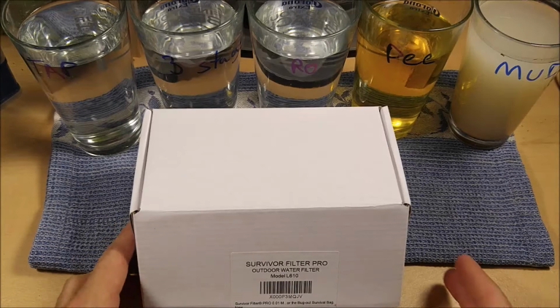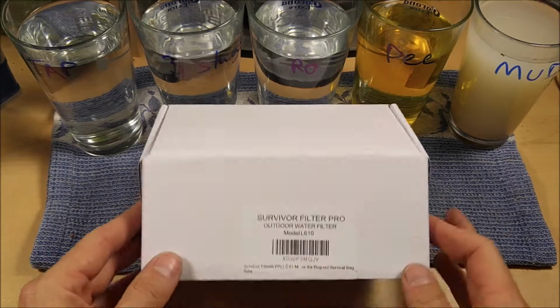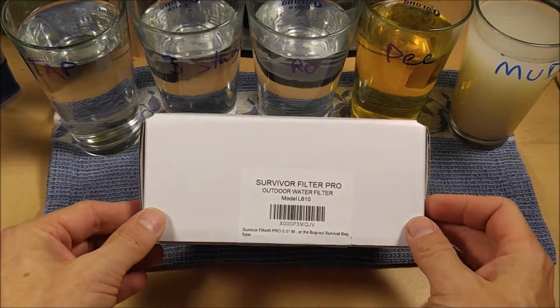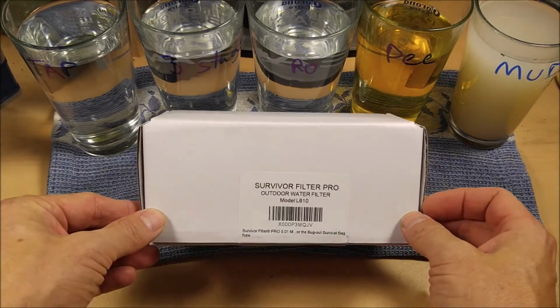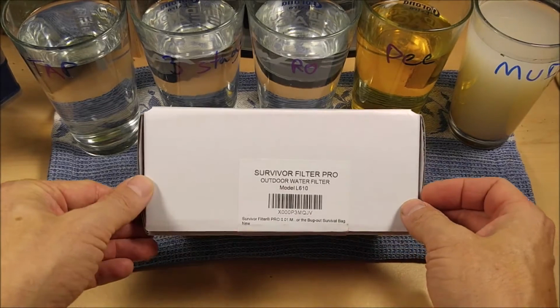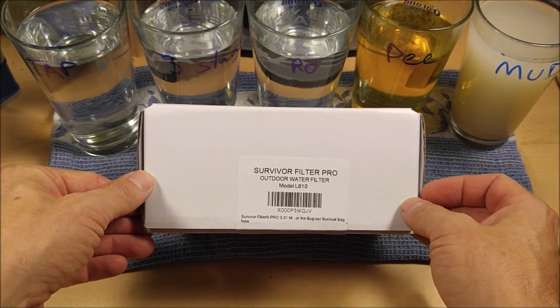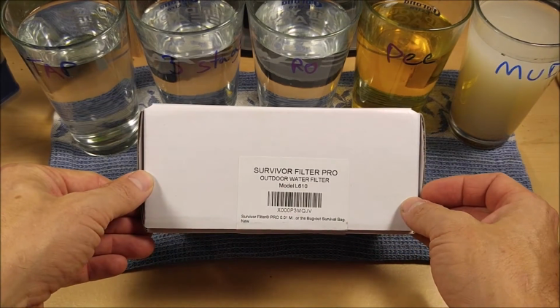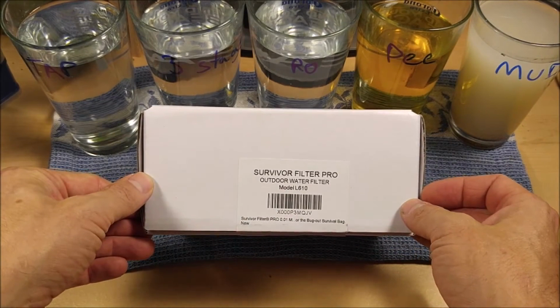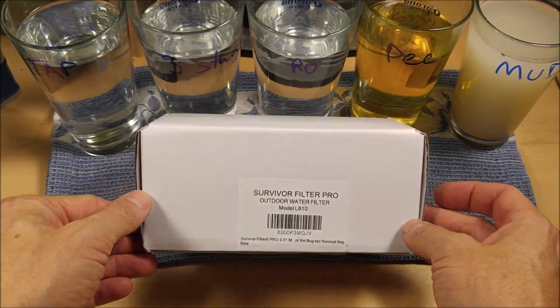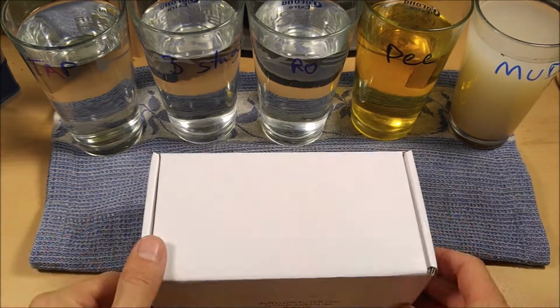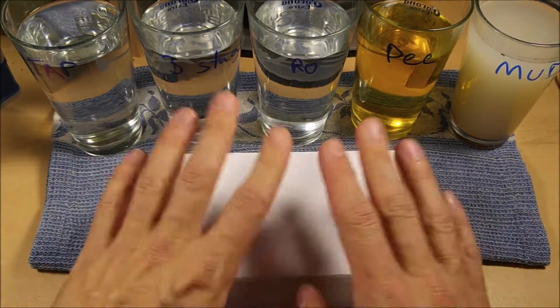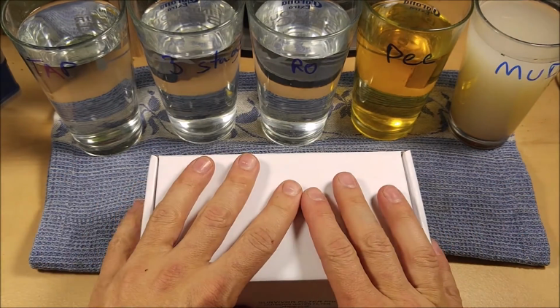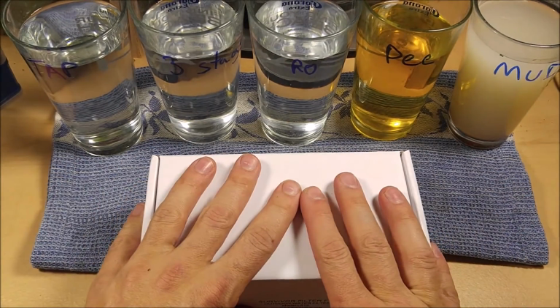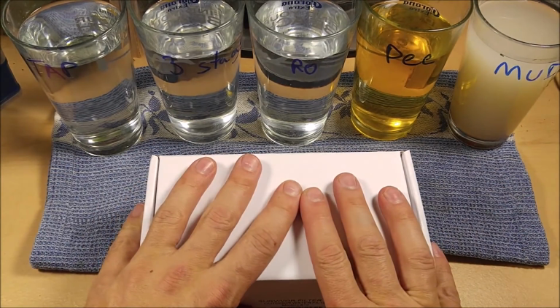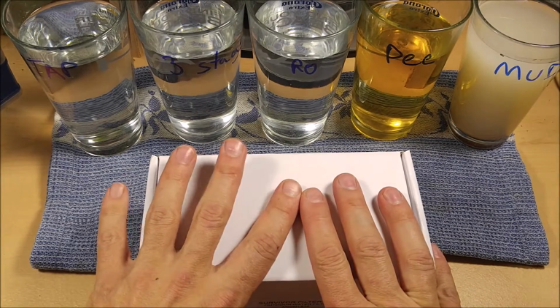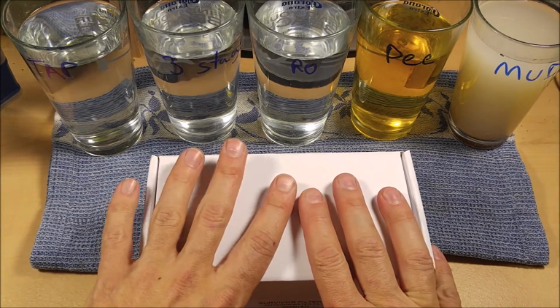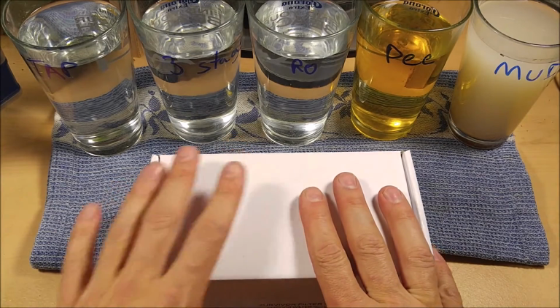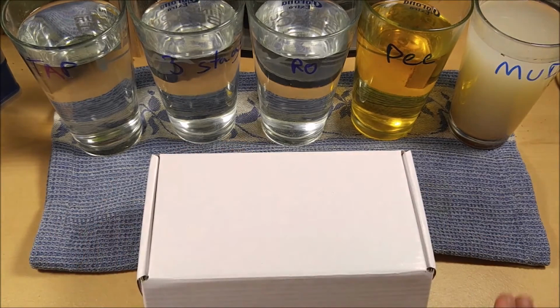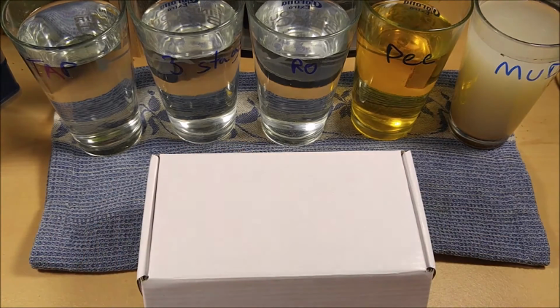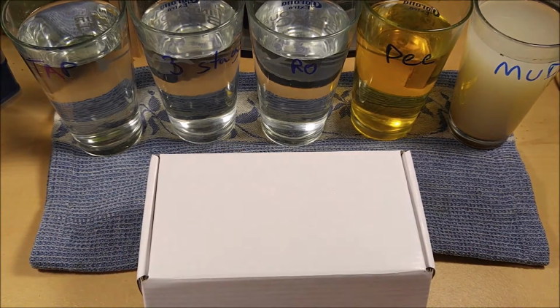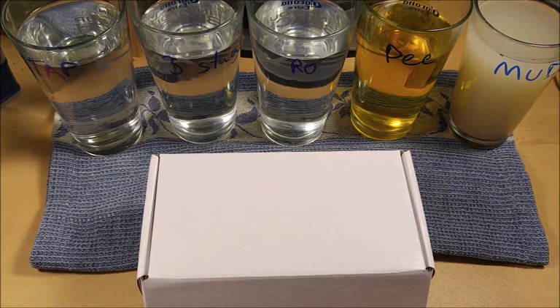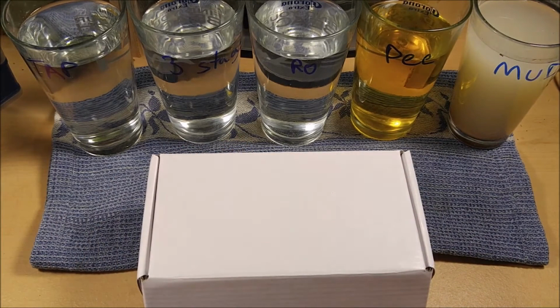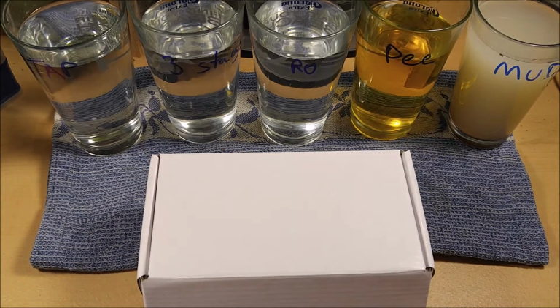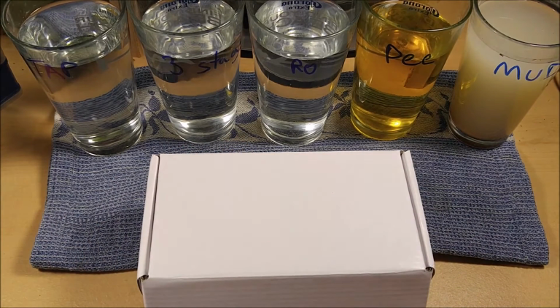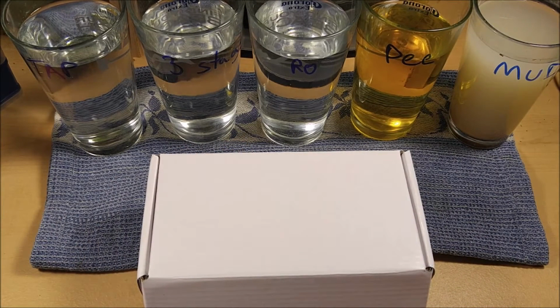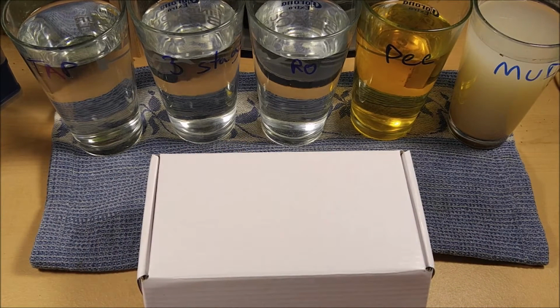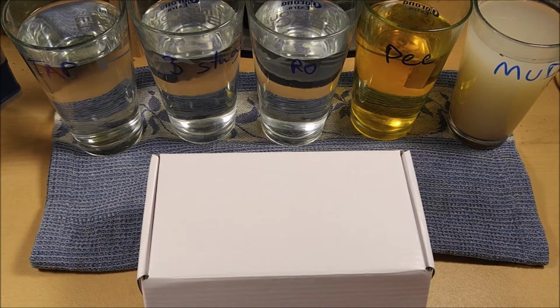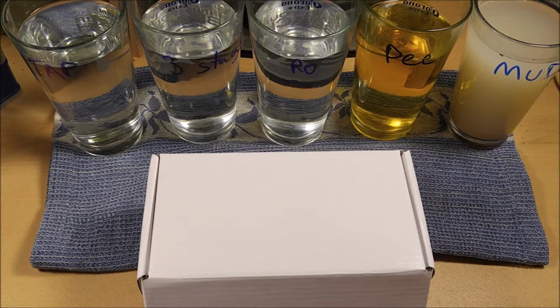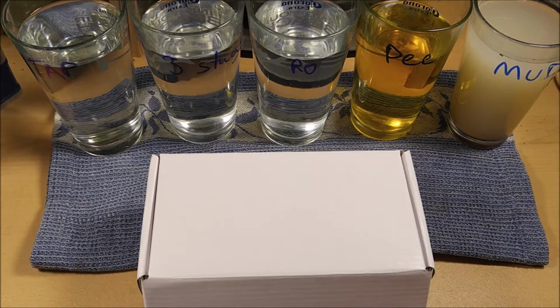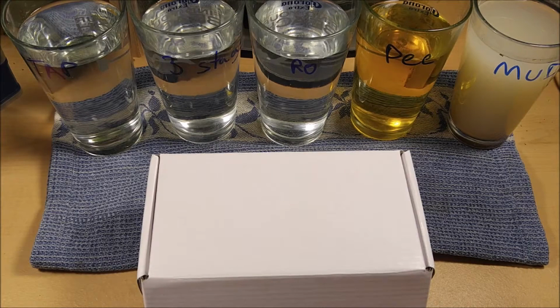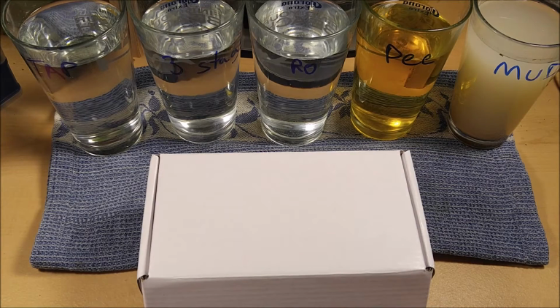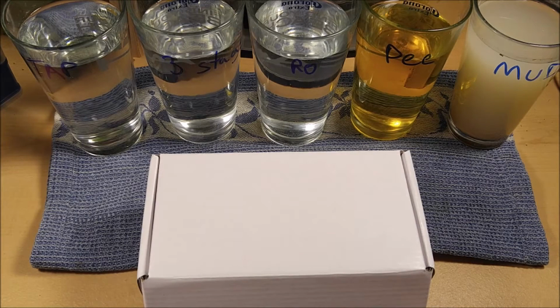Hey Gadget Class, I am reviewing a Survivor Filter Pro. This is a .01 micron camping or bug-out filter that you can throw in your camping or bug-out pack for filtering water out in the wilderness.